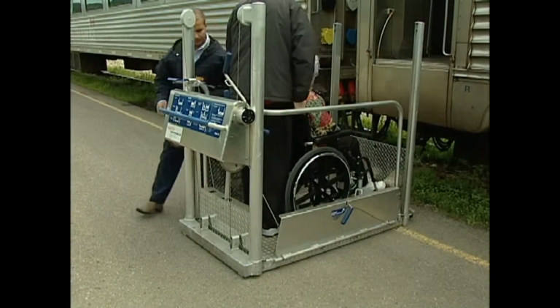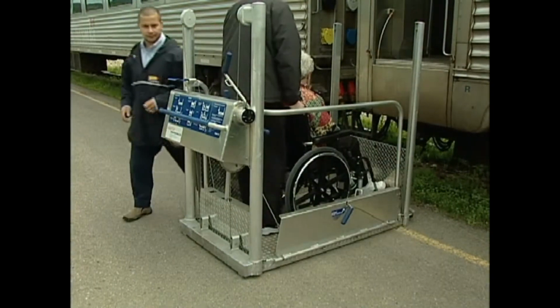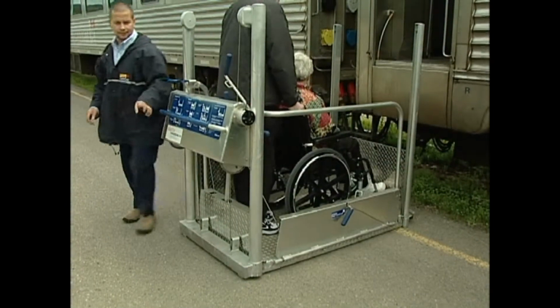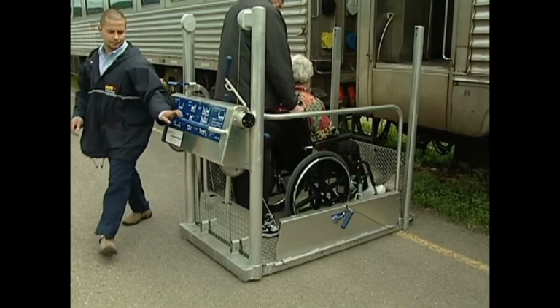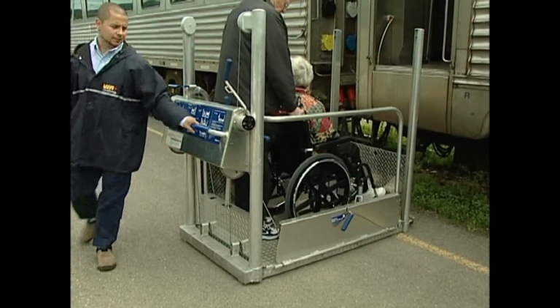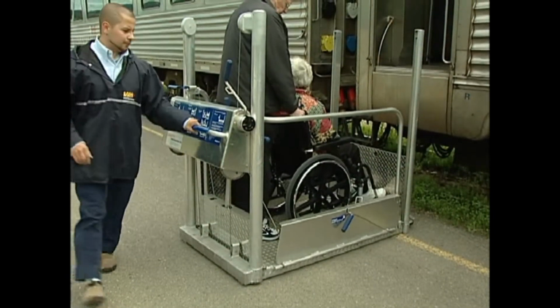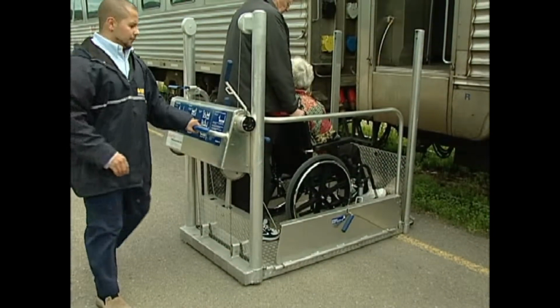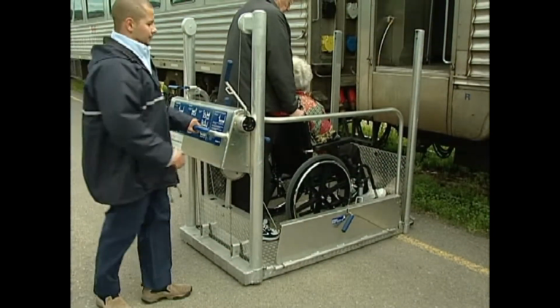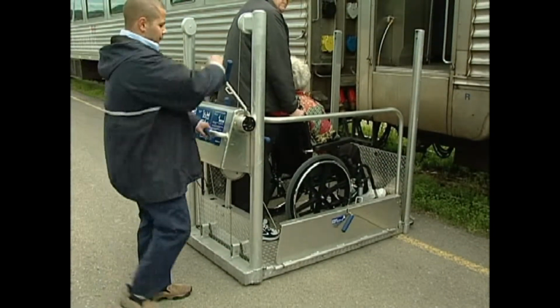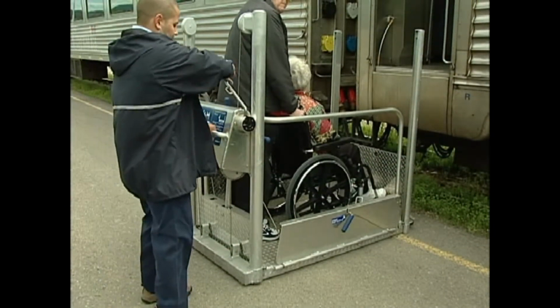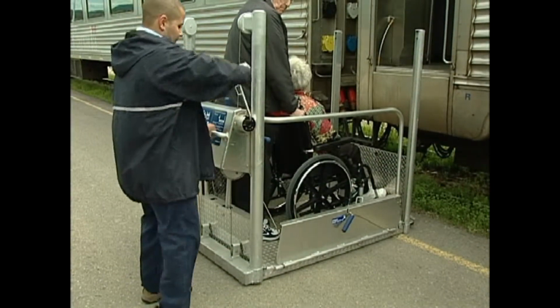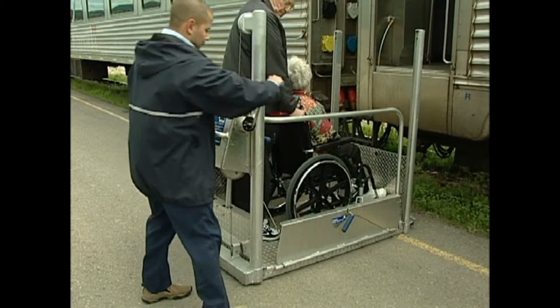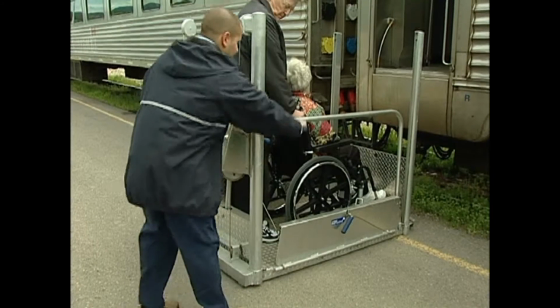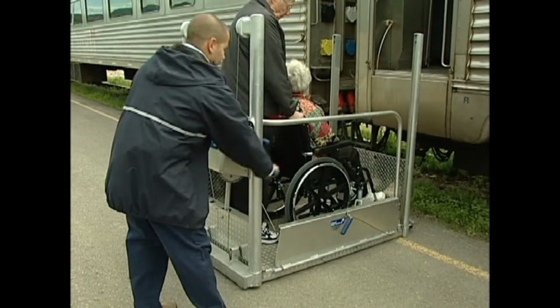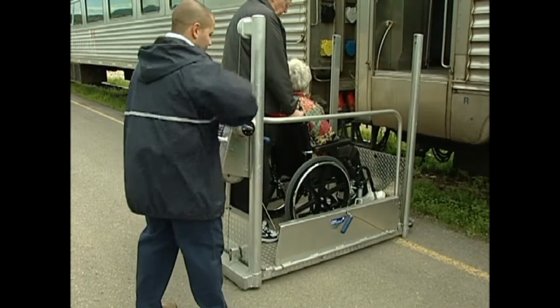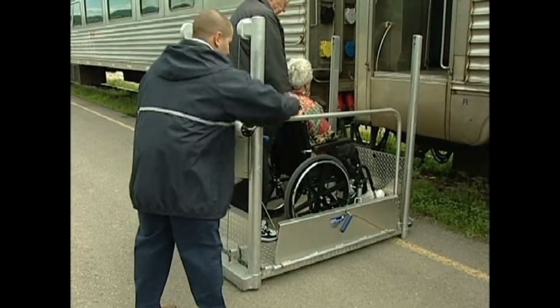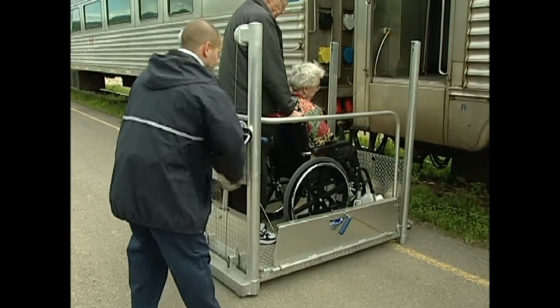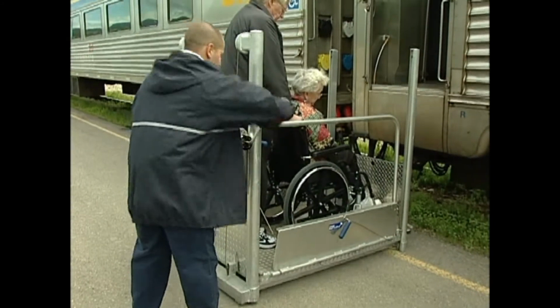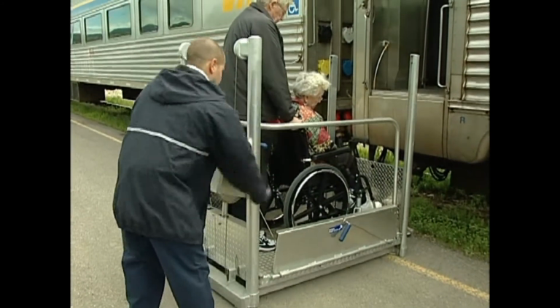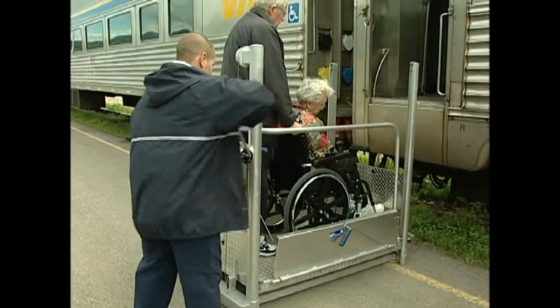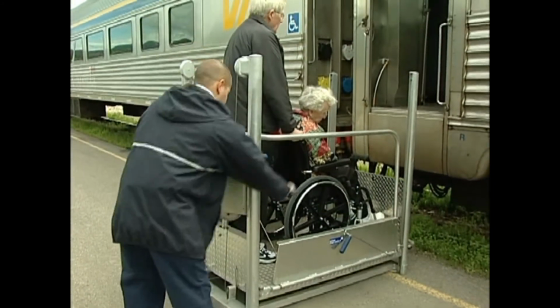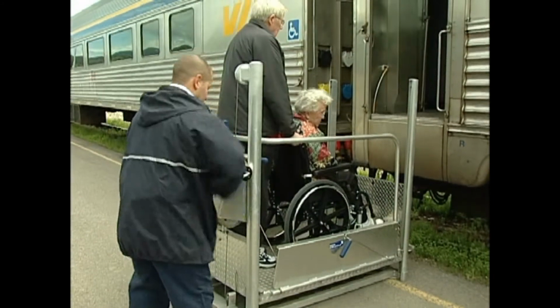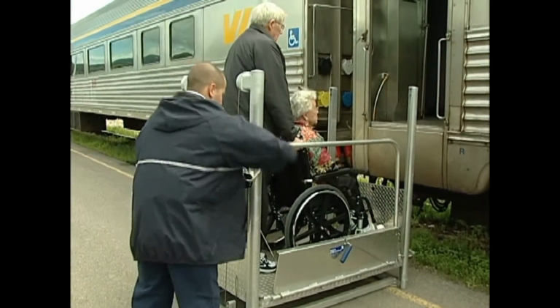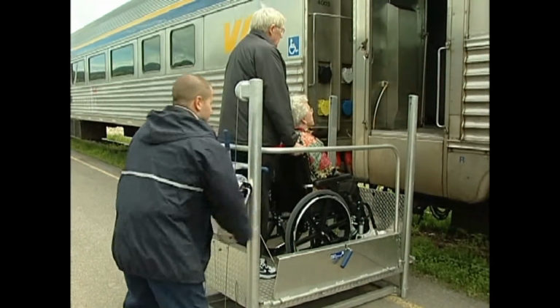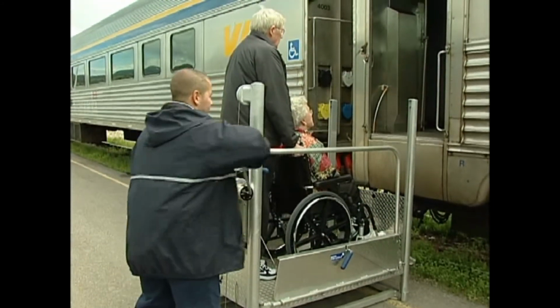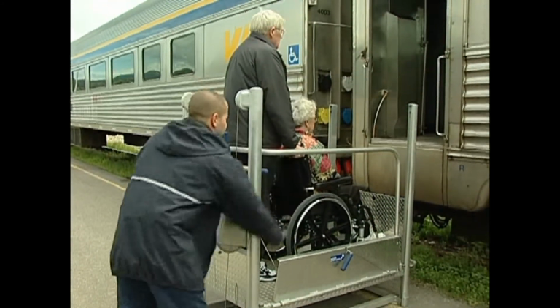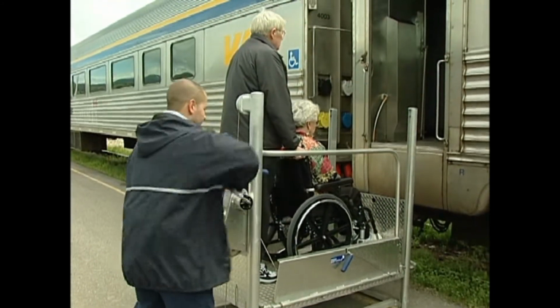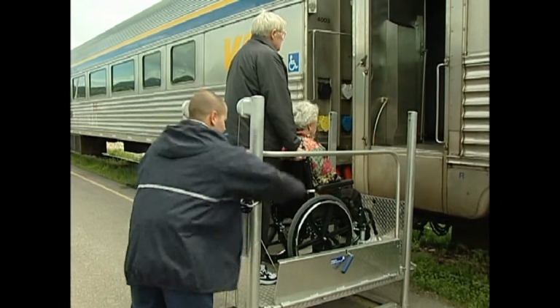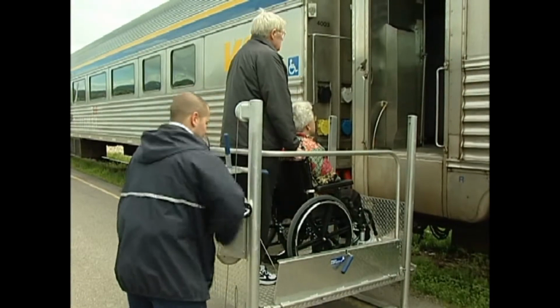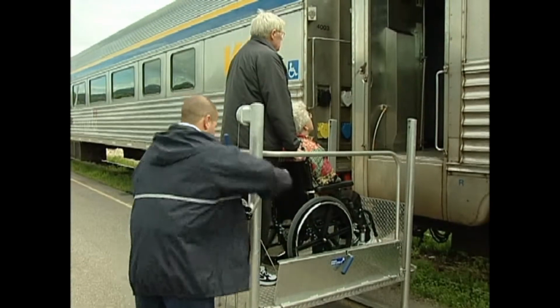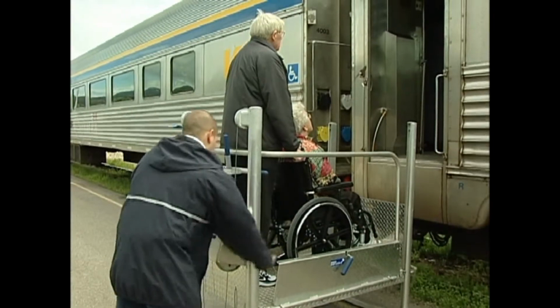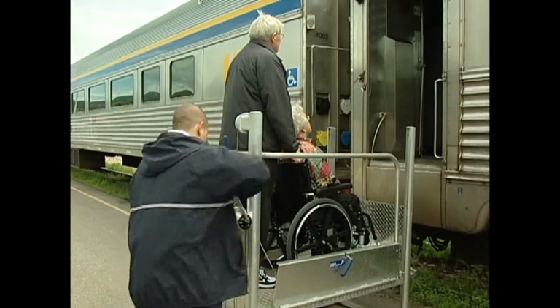The Mobilift TX has a weight capacity of 600 pounds, and minimum force is required to raise the lift to its full height of 60 inches in less than 30 seconds.